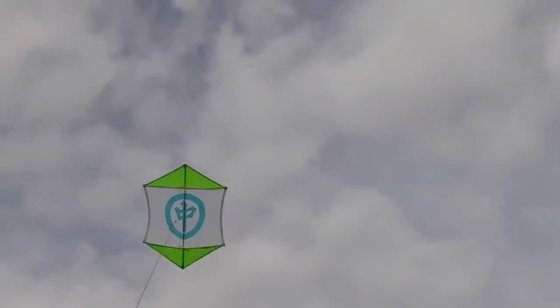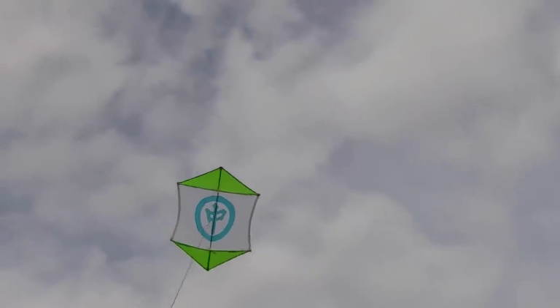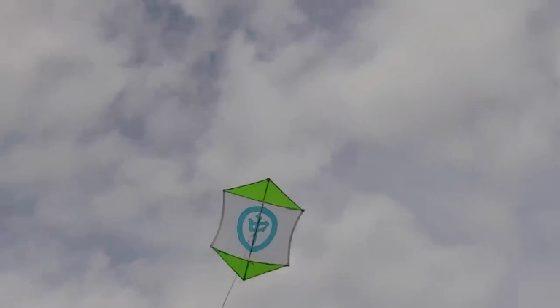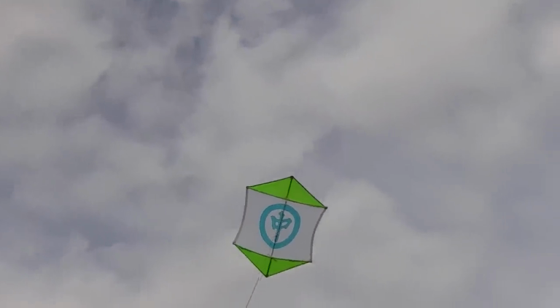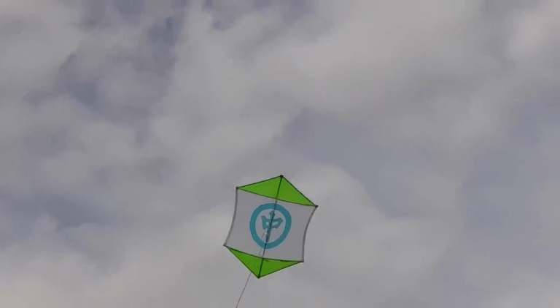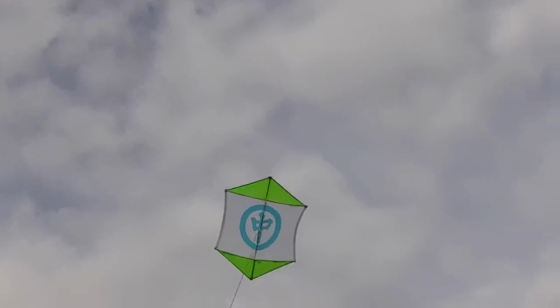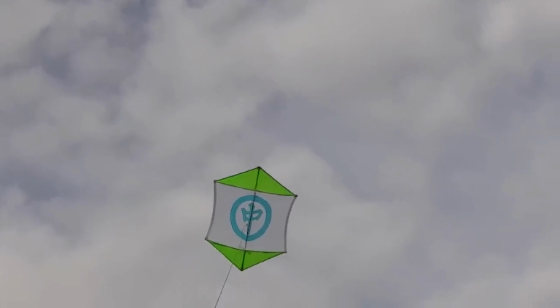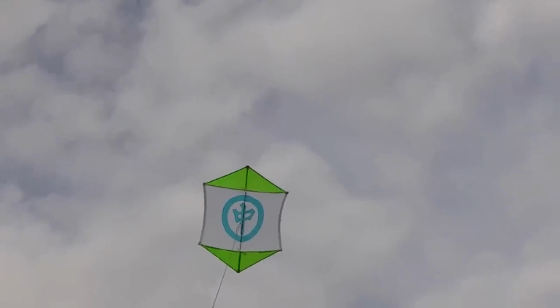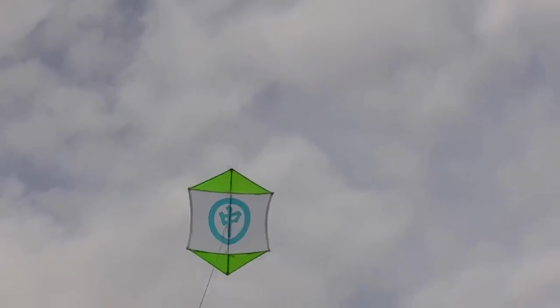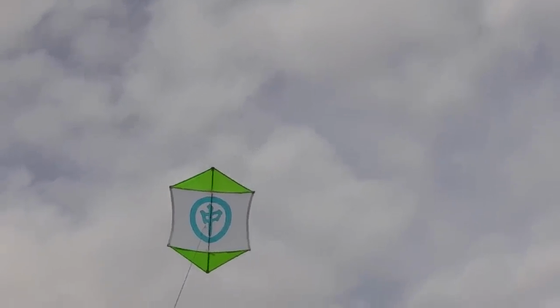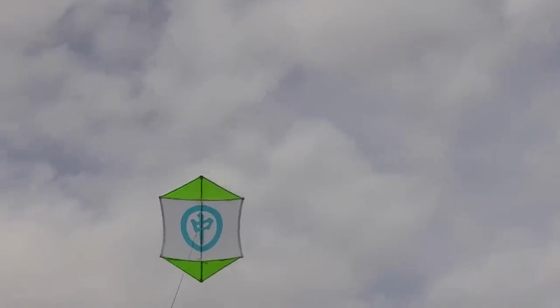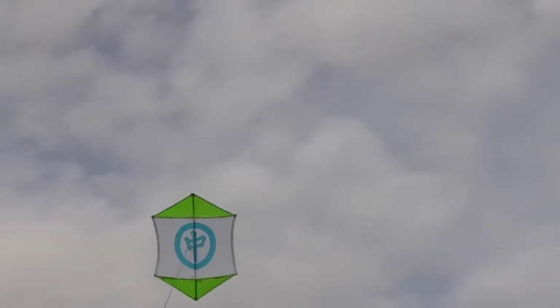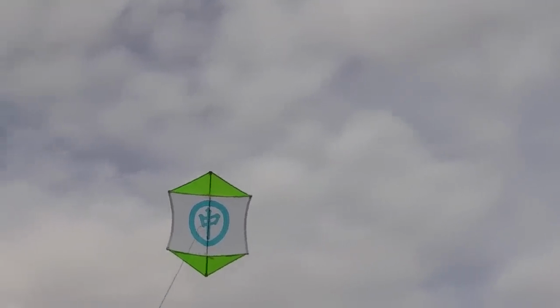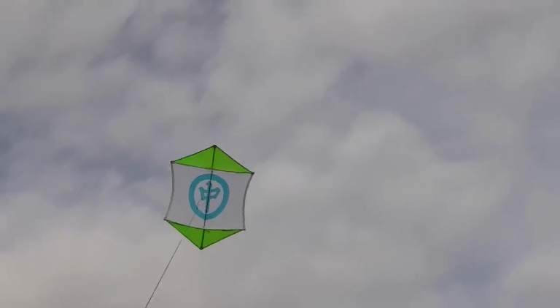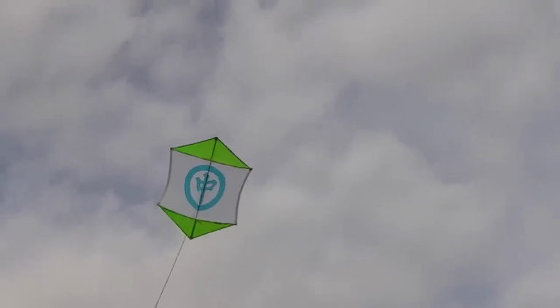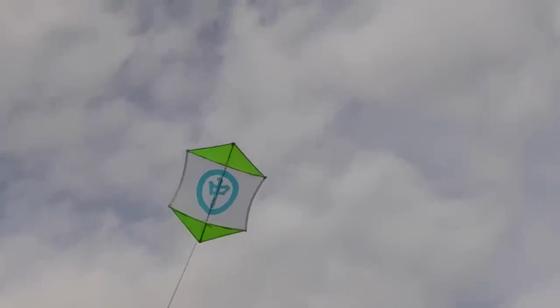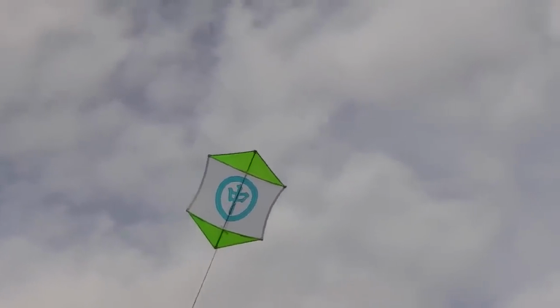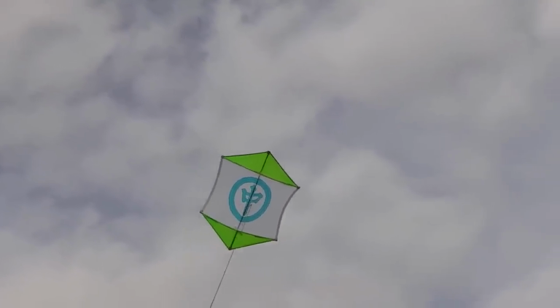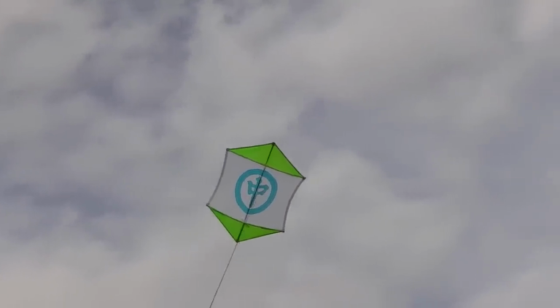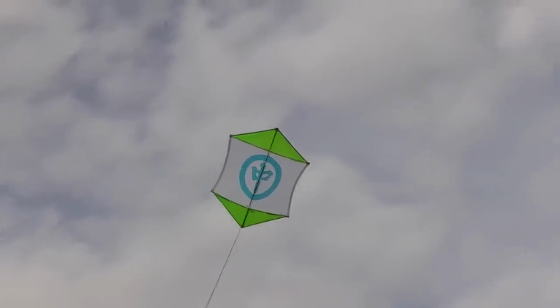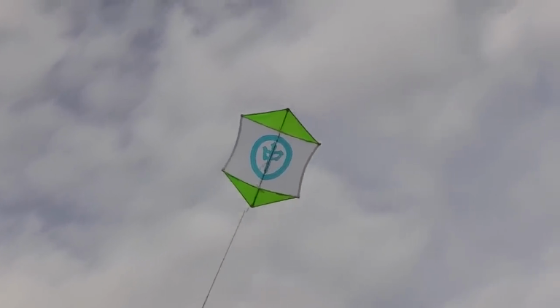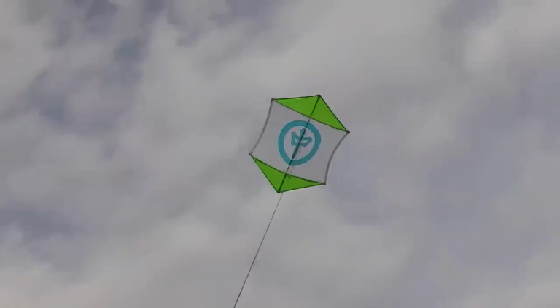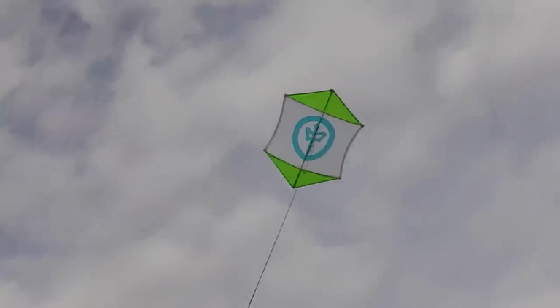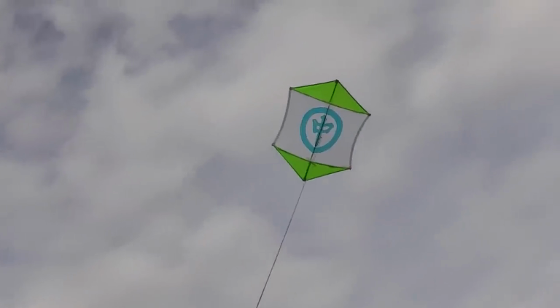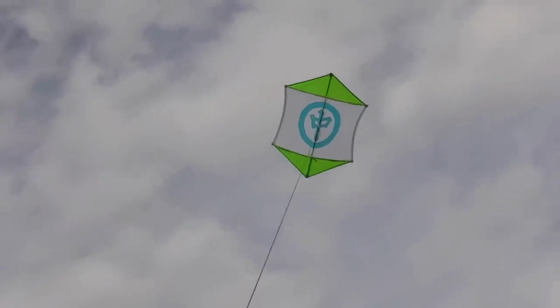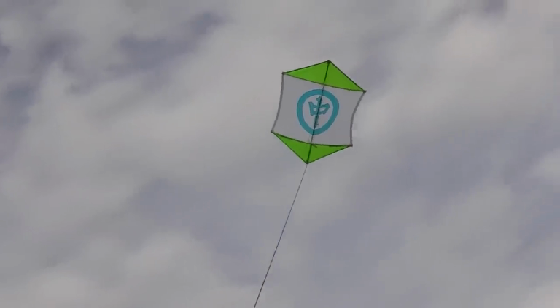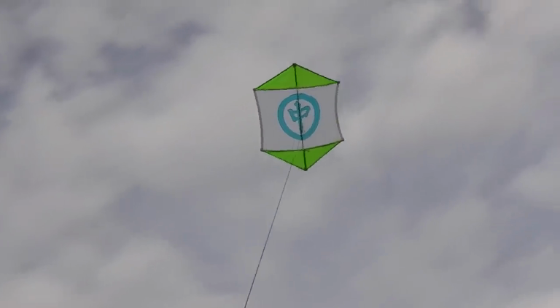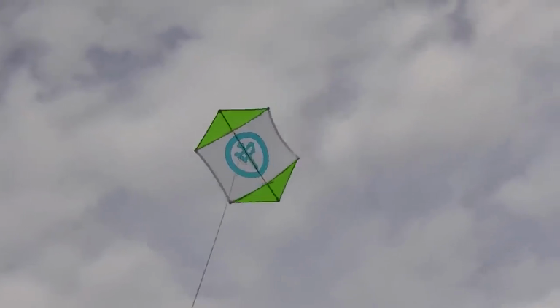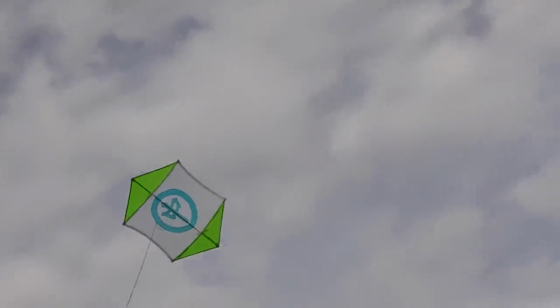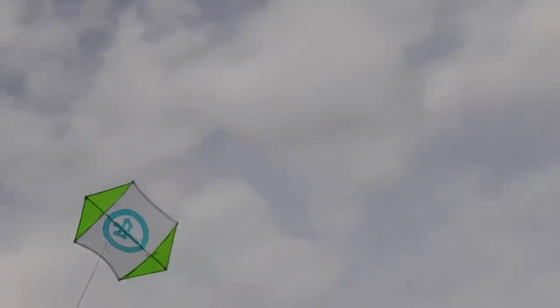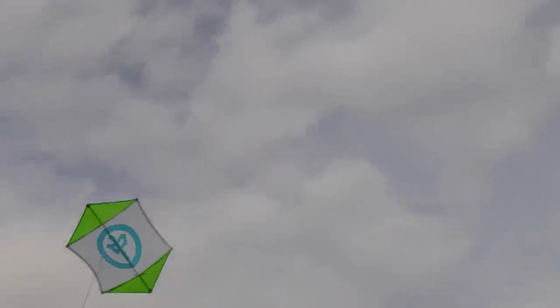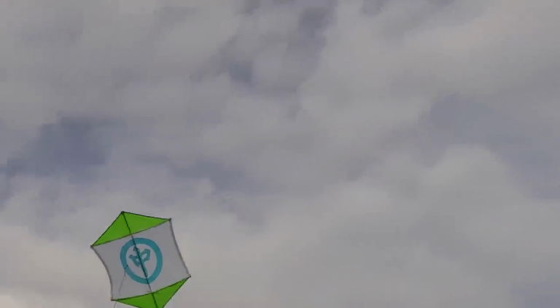Maybe I can tweak it. I used to know a lot about kites and how to tweak them. It's been a while. But let's see if it will pick up the camera.